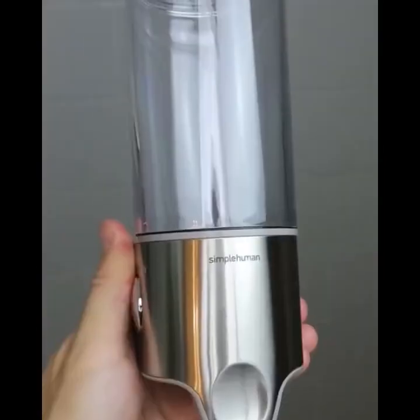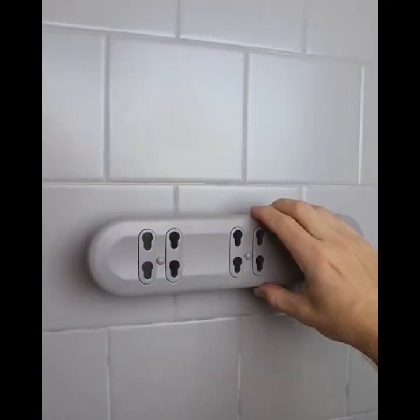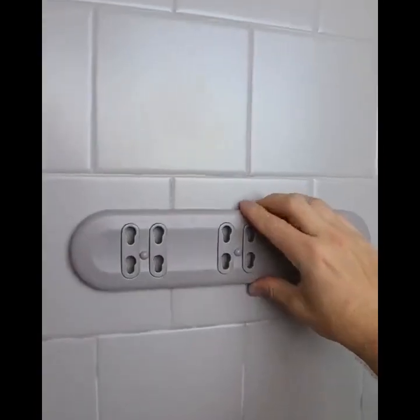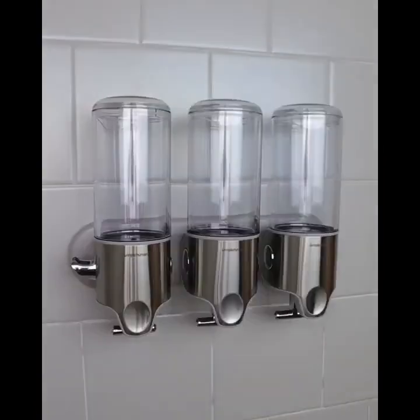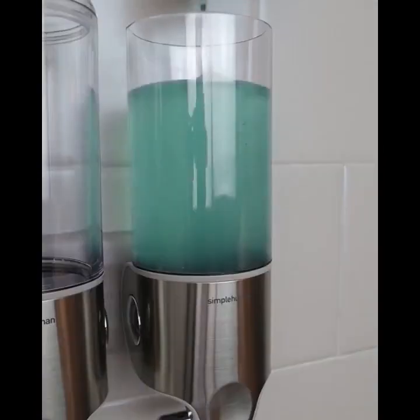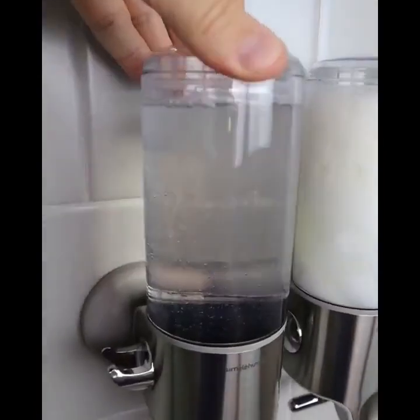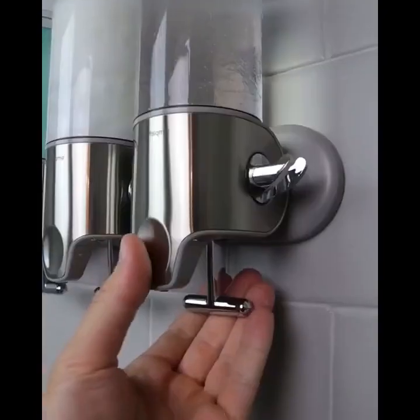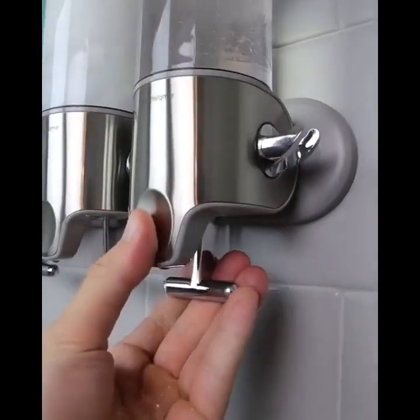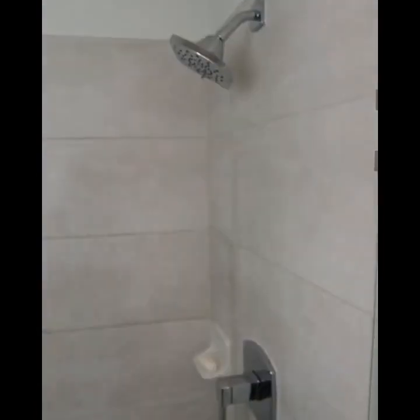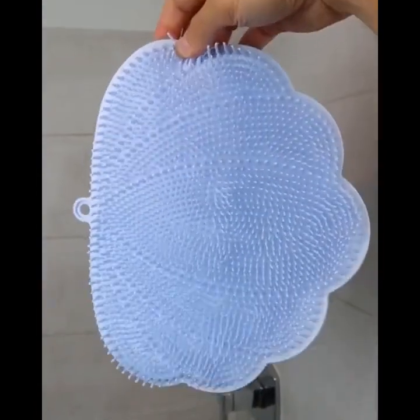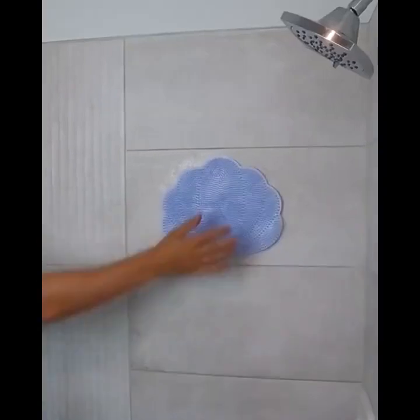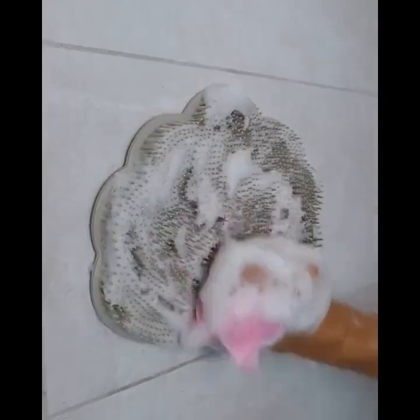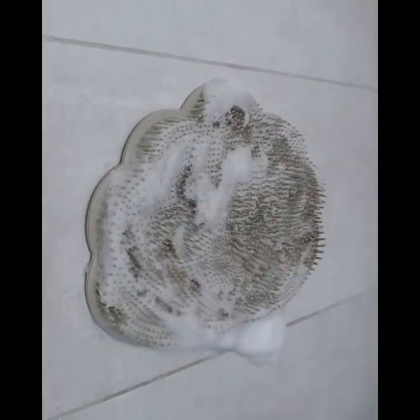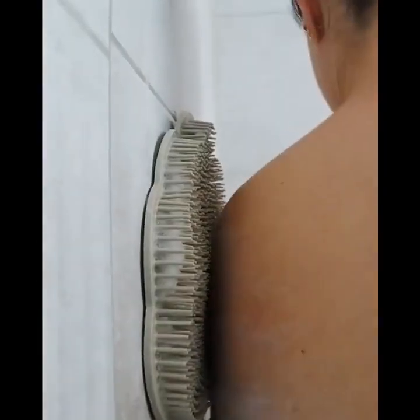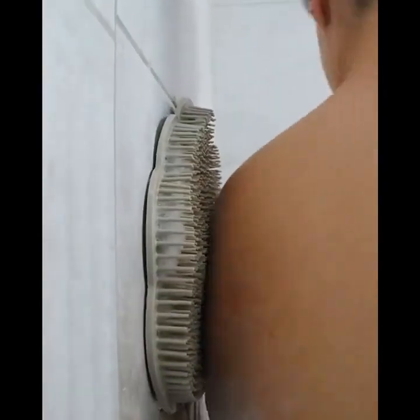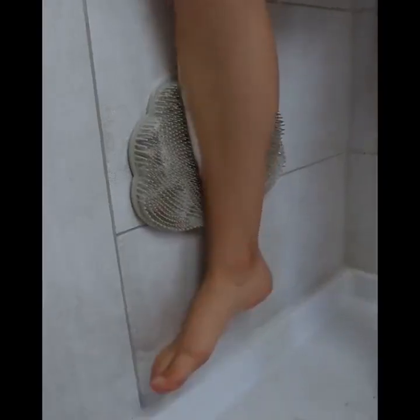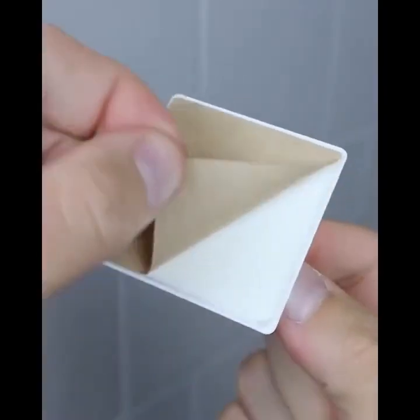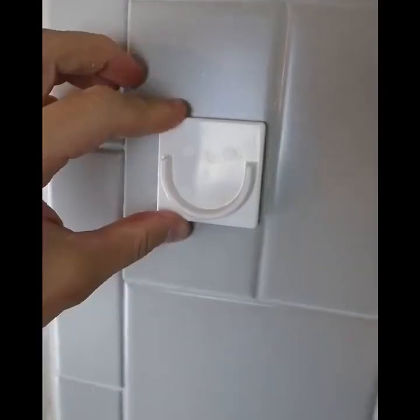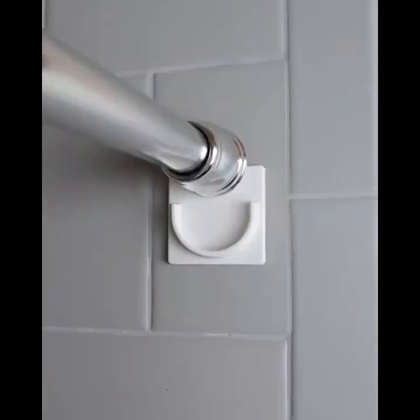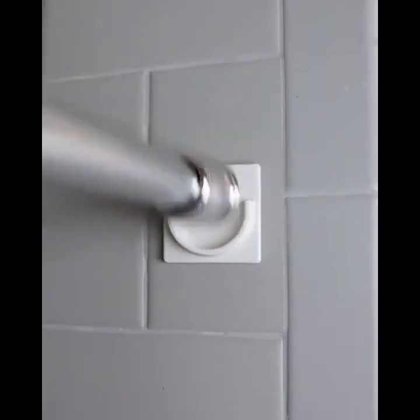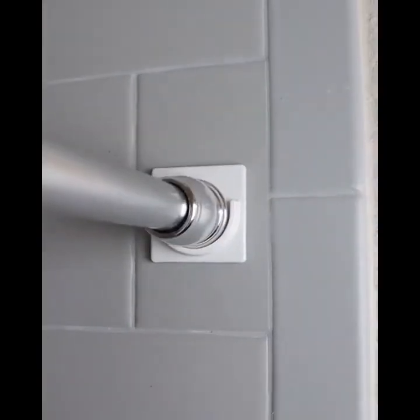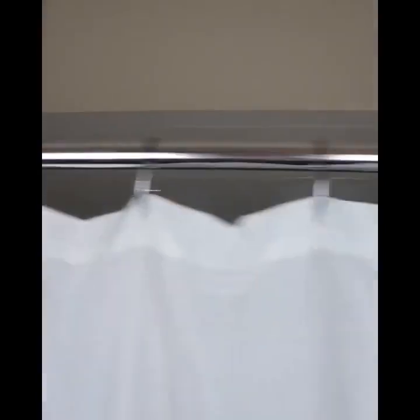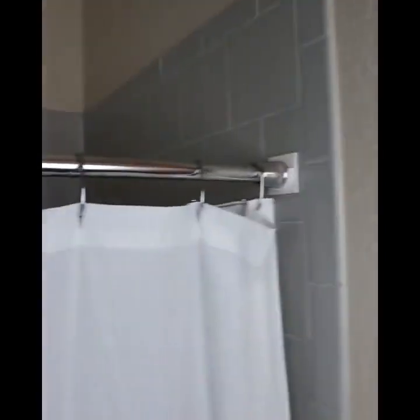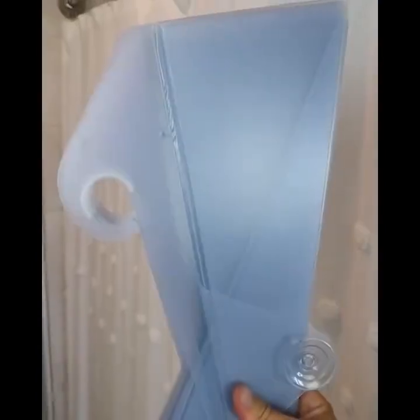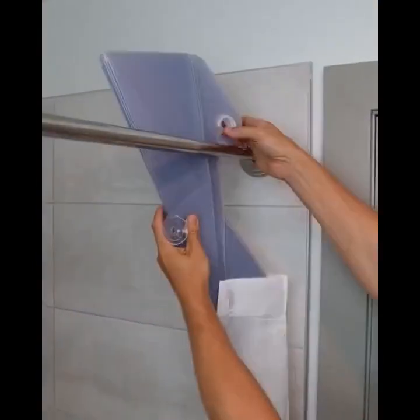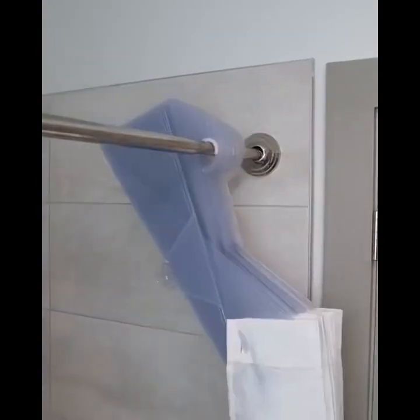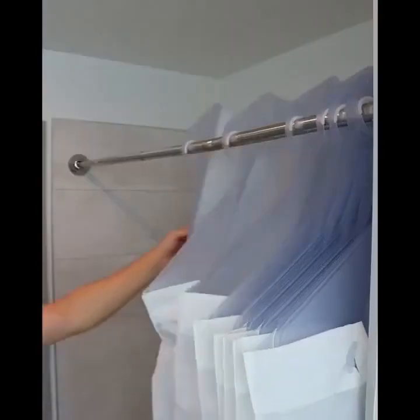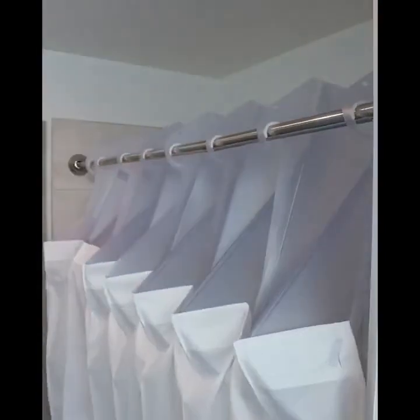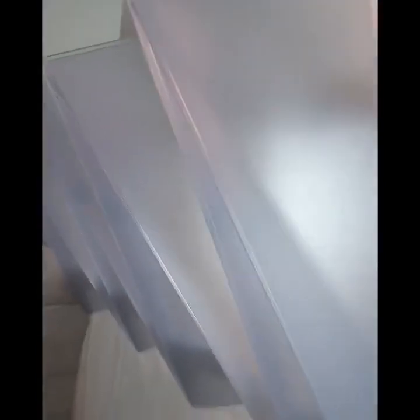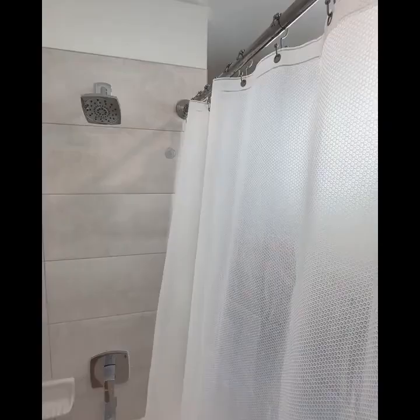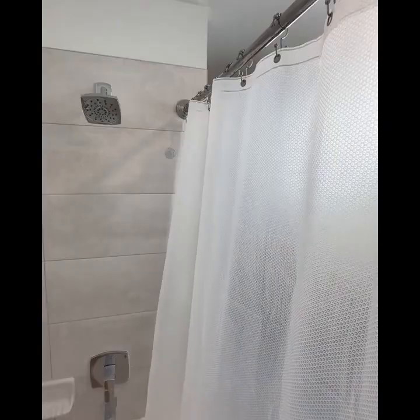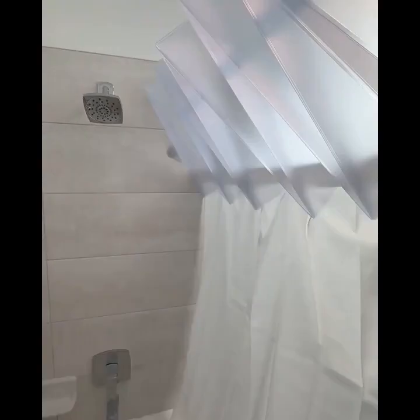A shower pump that sticks to your wall and dispenses shampoo and soap with just one push. A scrubbing mat that suctions to the shower walls so you can twerk and clean at the same time. This curtain rod holder peels and sticks to keep your shower rod in place, and this gadget has an origami design that expands your shower space to make your shower feel bigger.